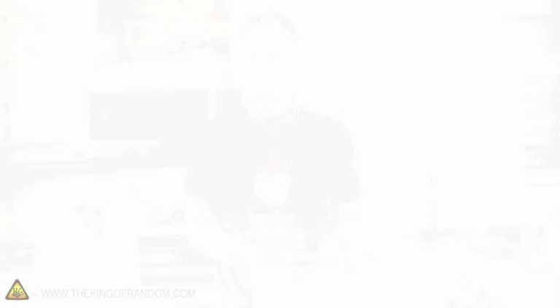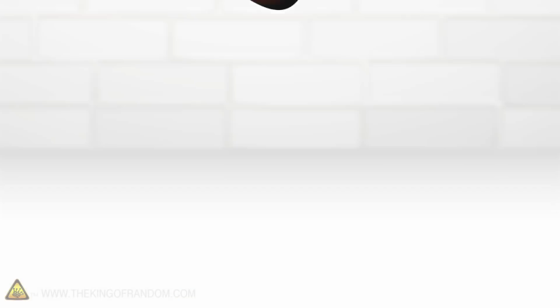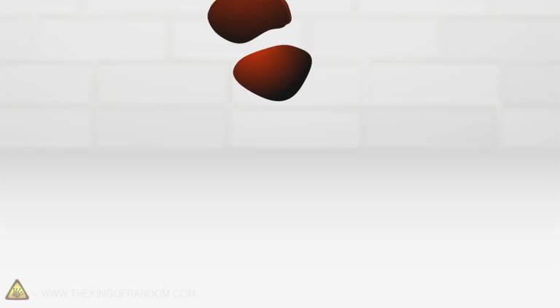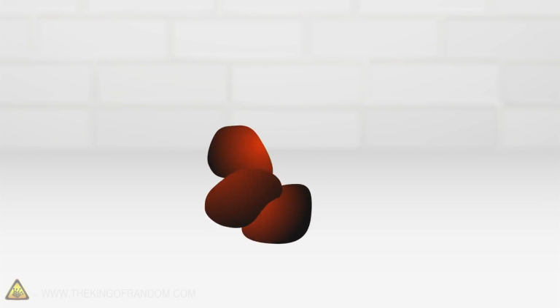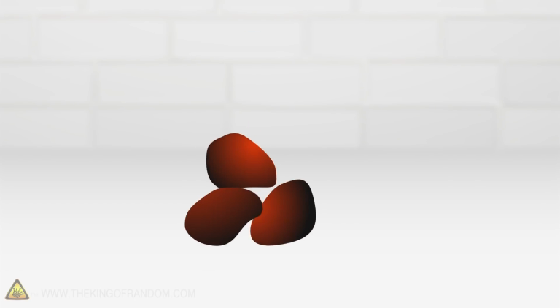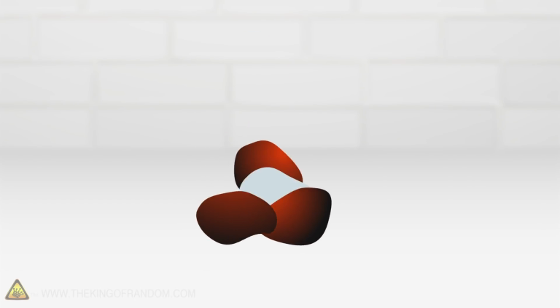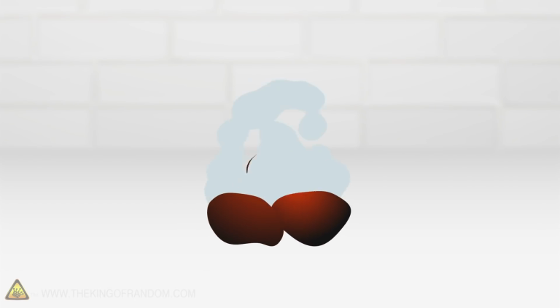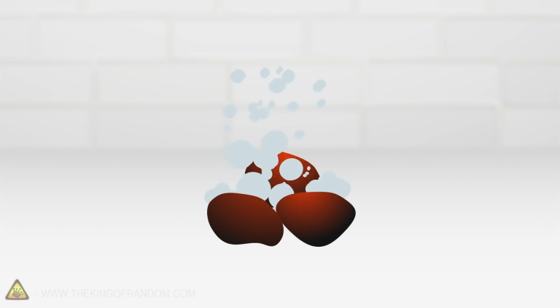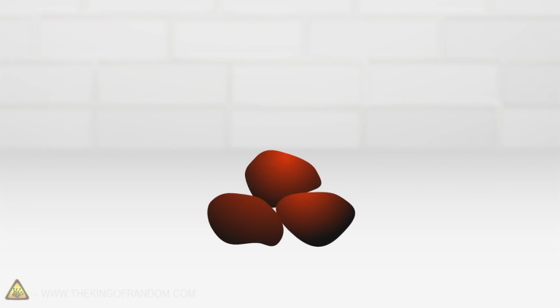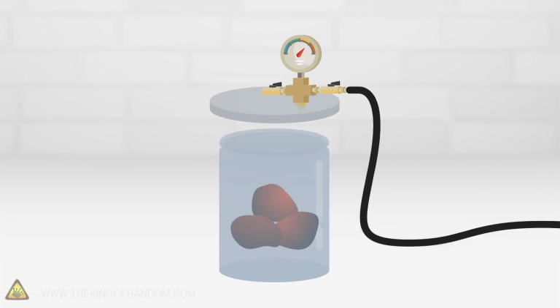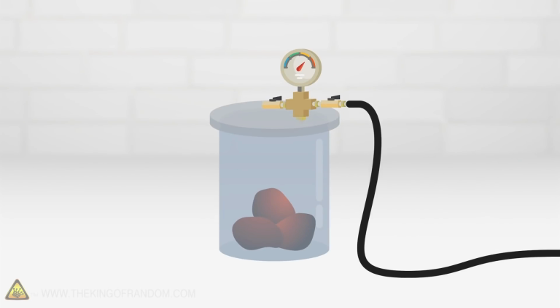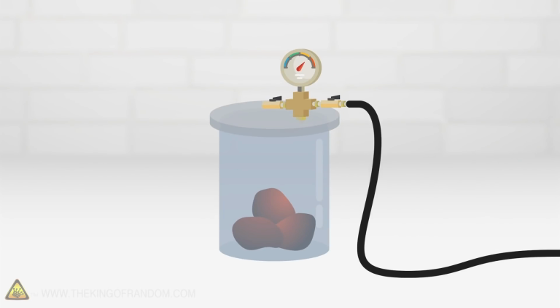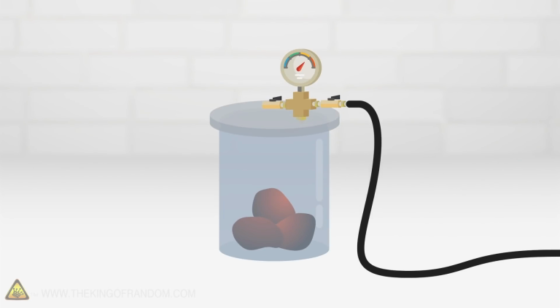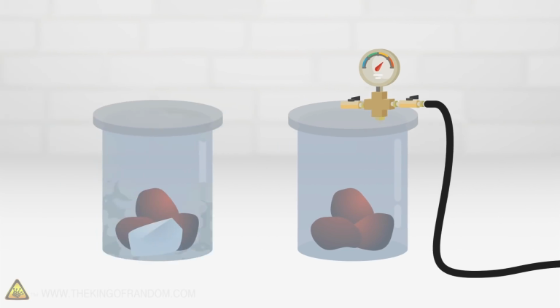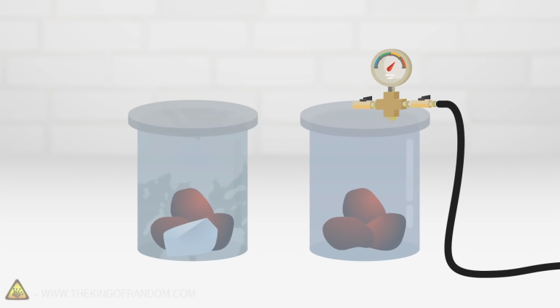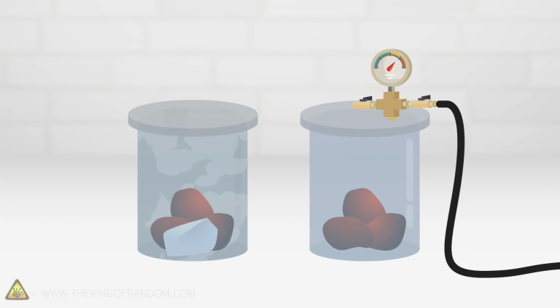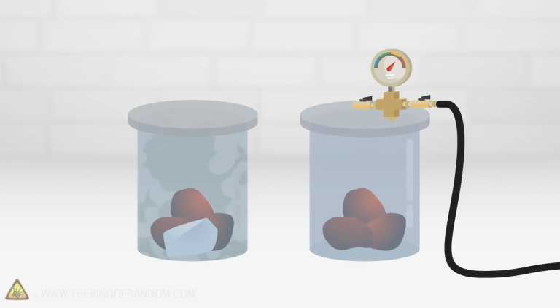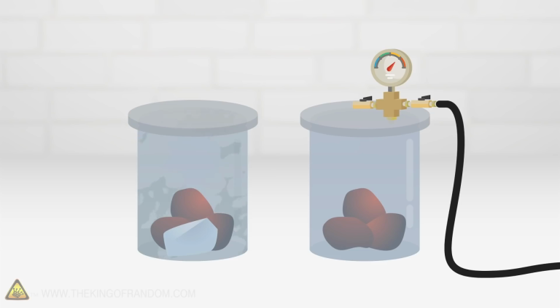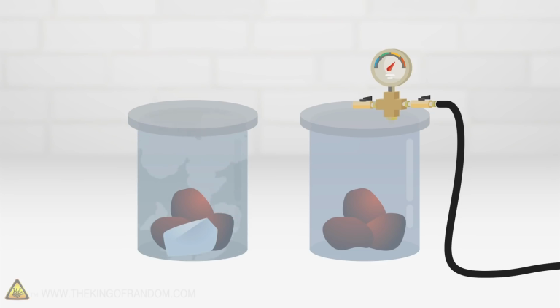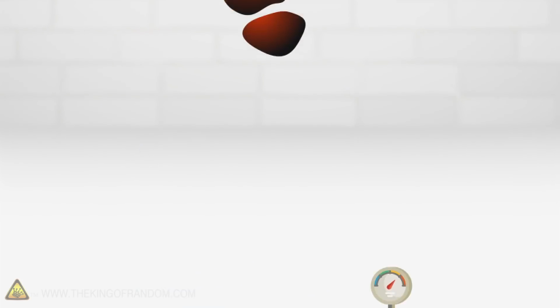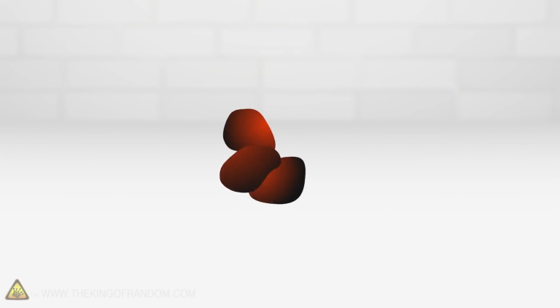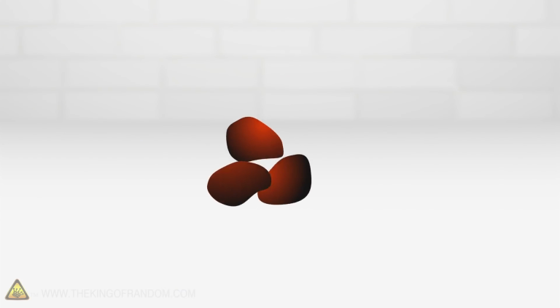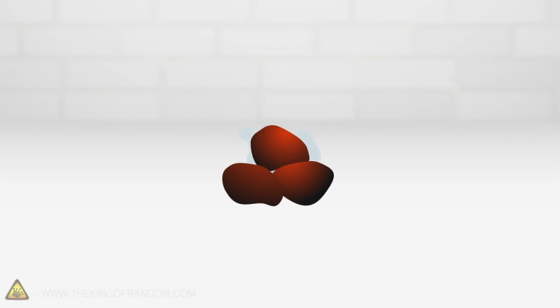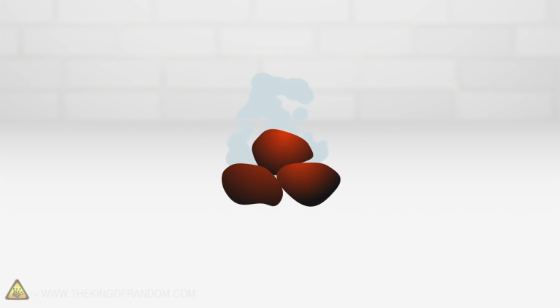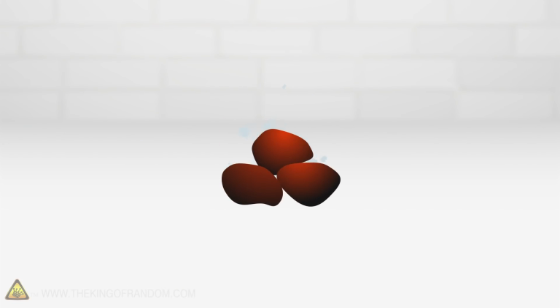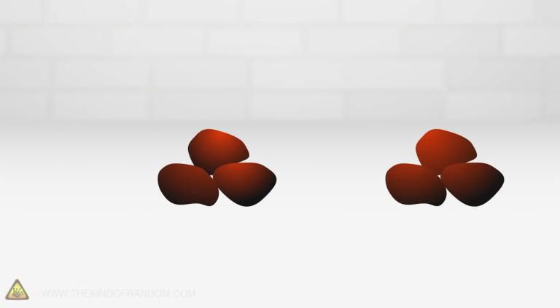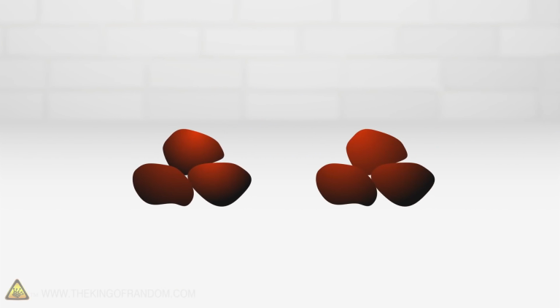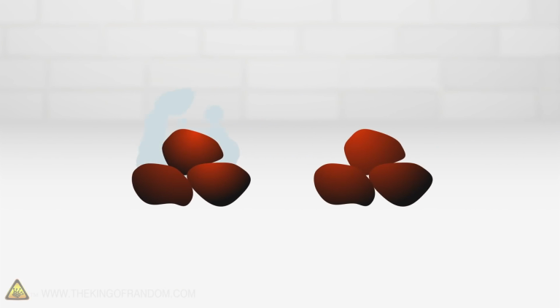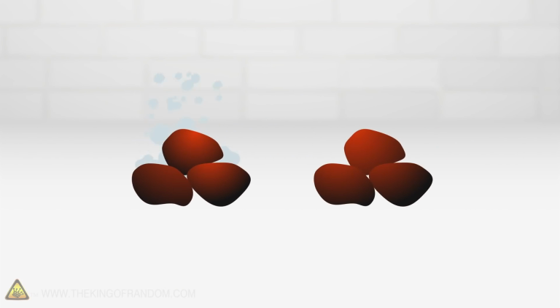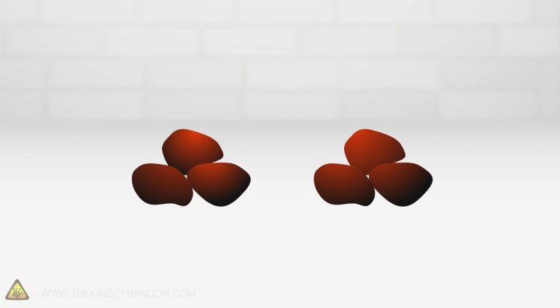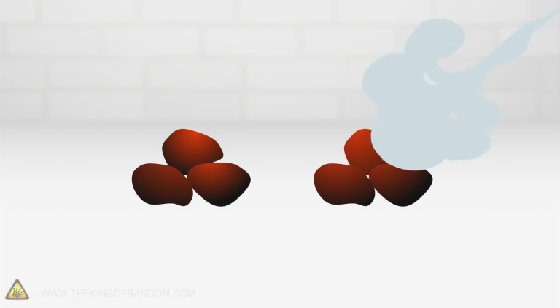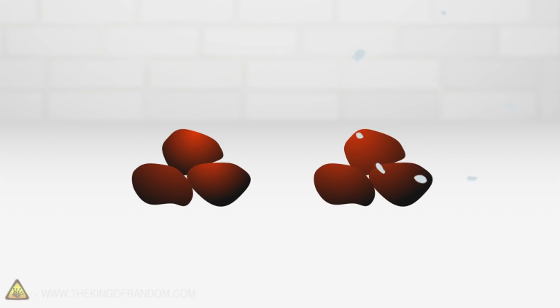Here's the basic idea: we're gonna take some burning charcoal, put it in a vacuum chamber, another chamber with carbon dioxide, a pile of charcoal just sitting in the air, and some more charcoal with added air being blown on it.